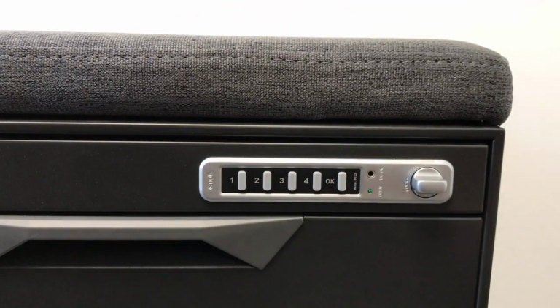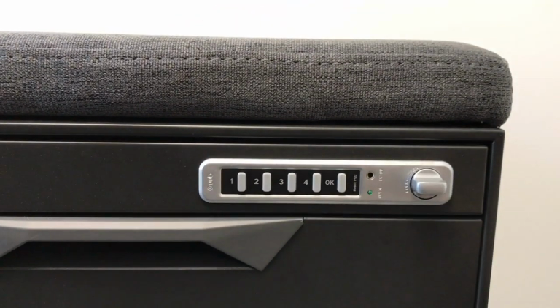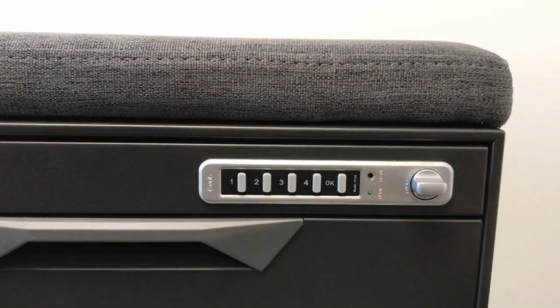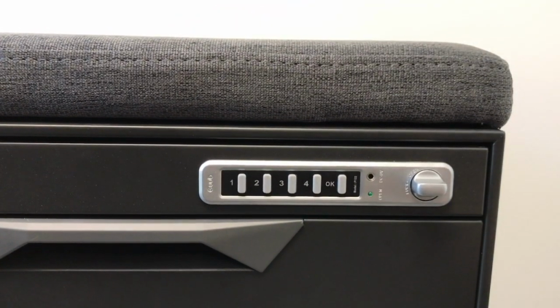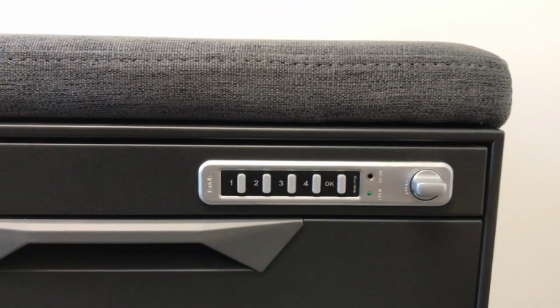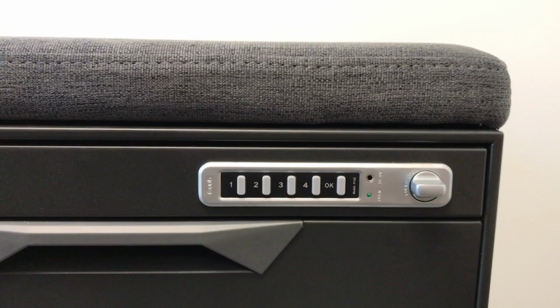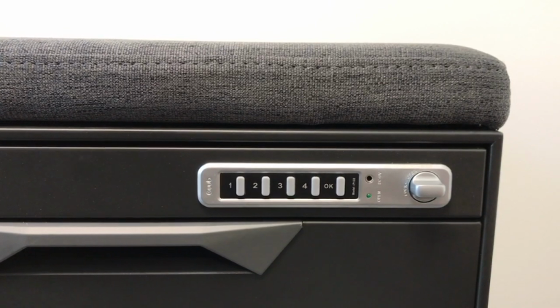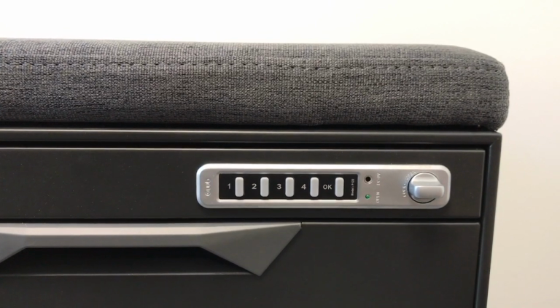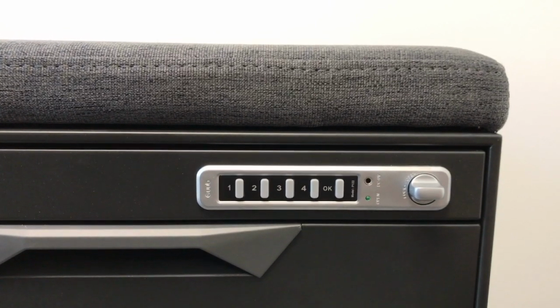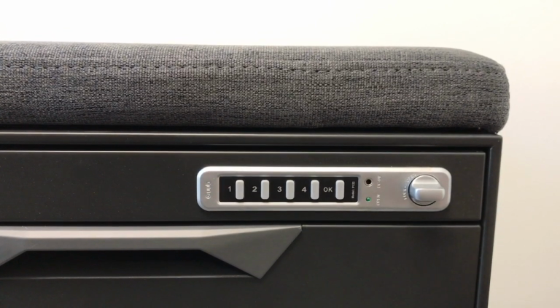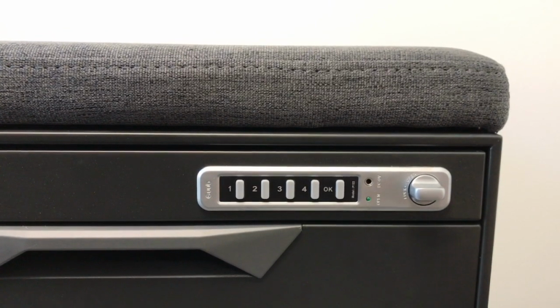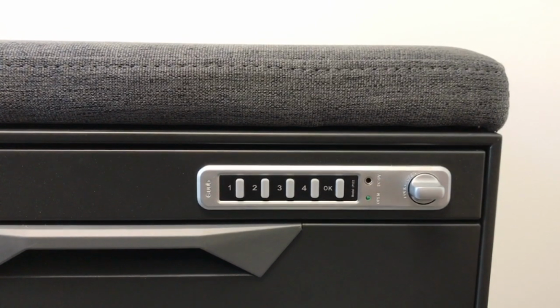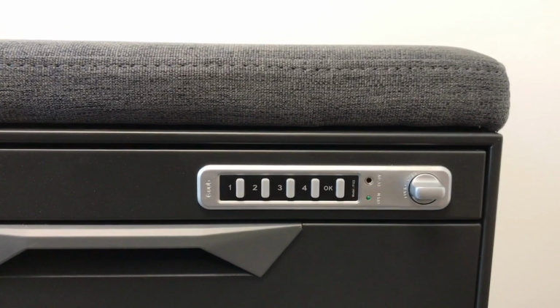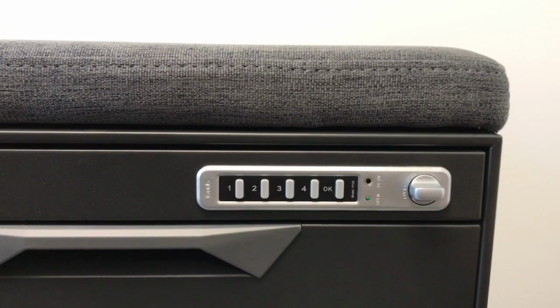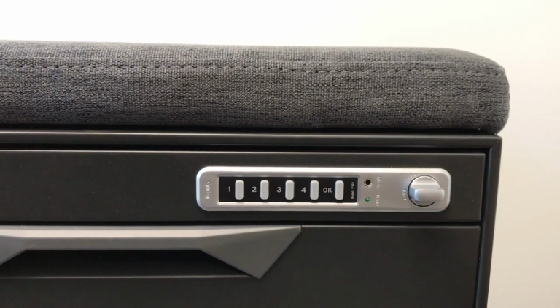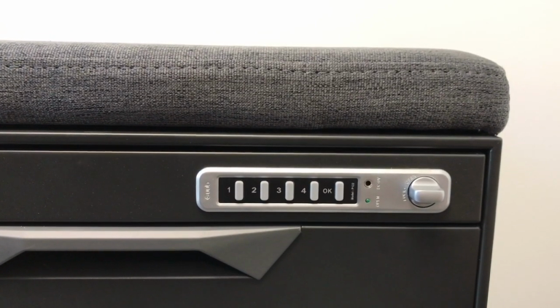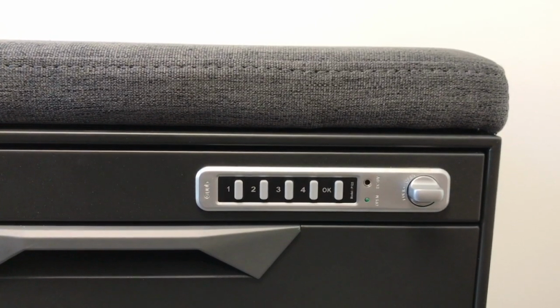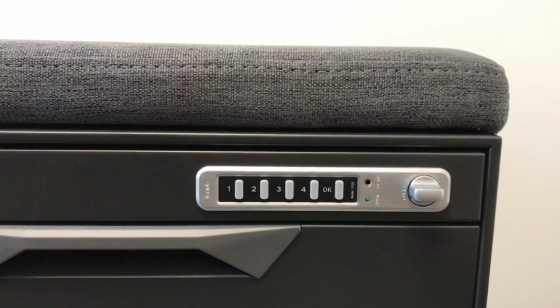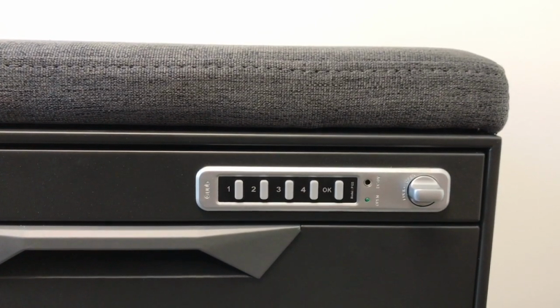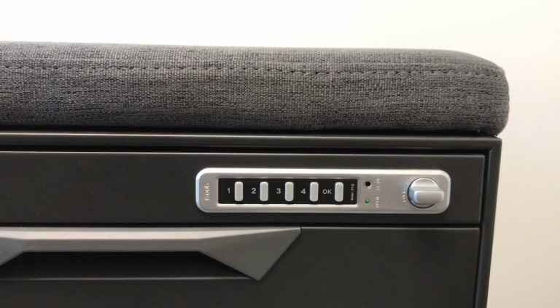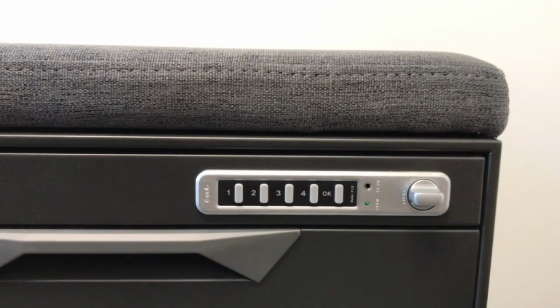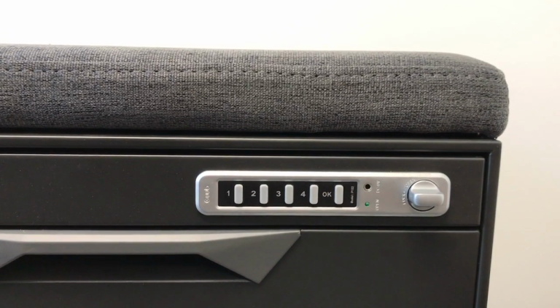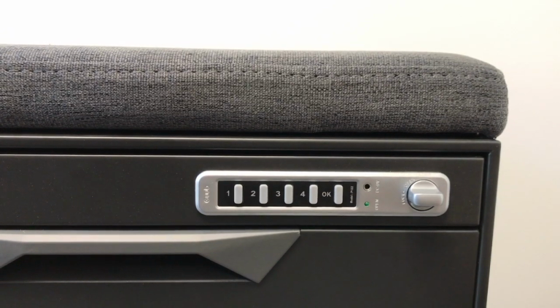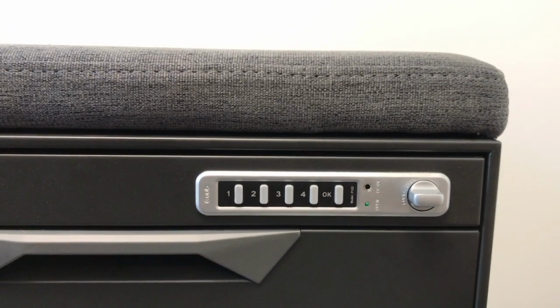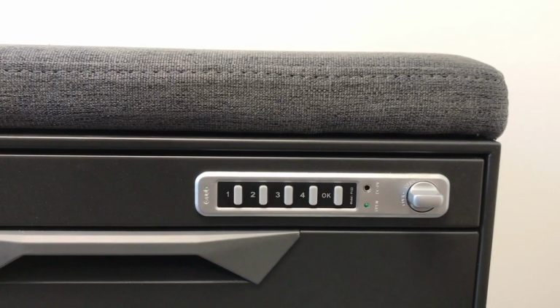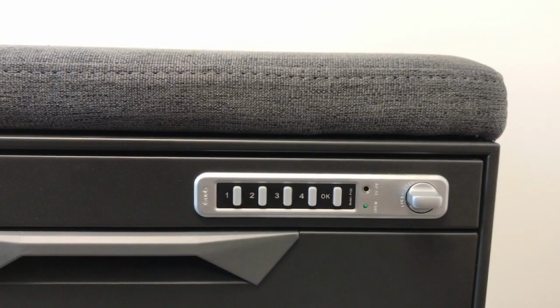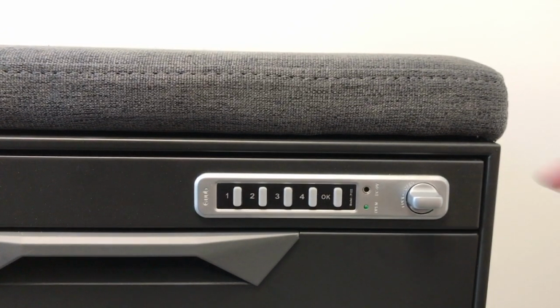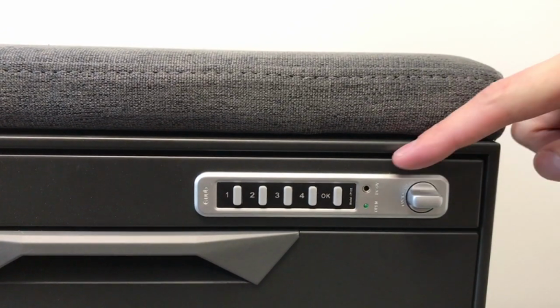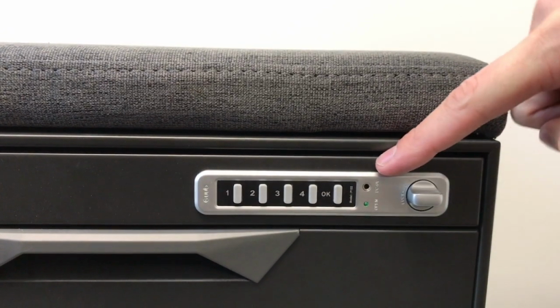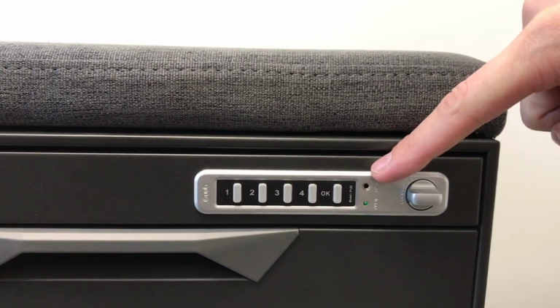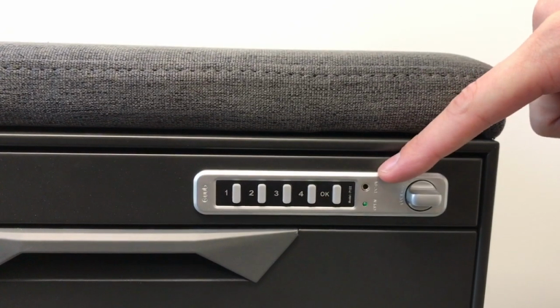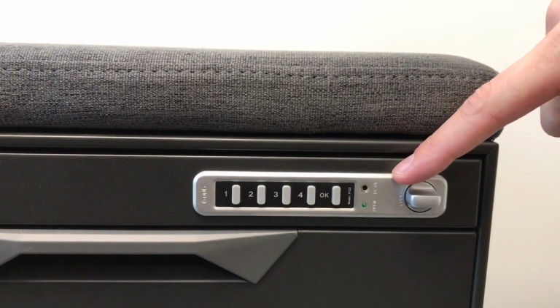And that's how you reset the code on your cabinet. If you ever forget your code, contact your administrator who can unlock your cabinet with a master code based on your serial number, which is written right here on top of the lock.